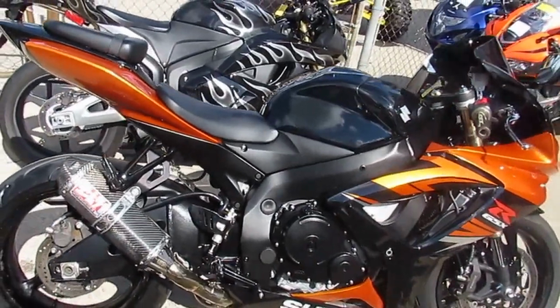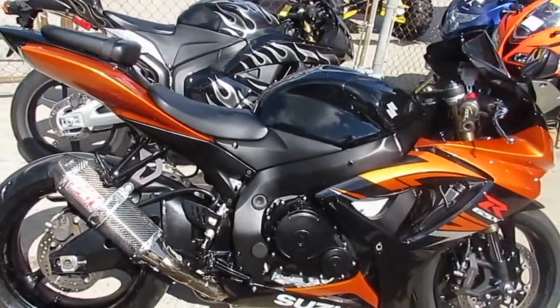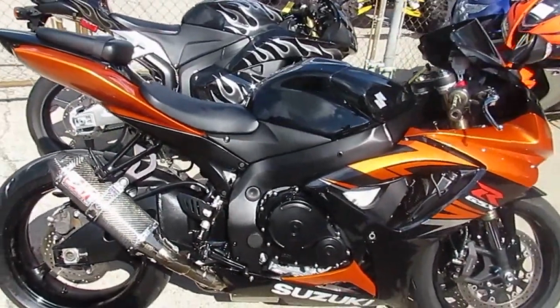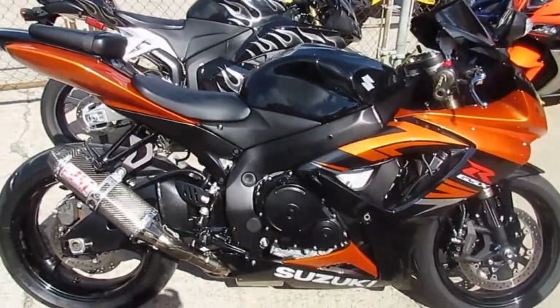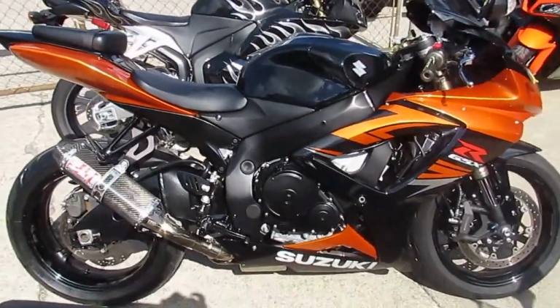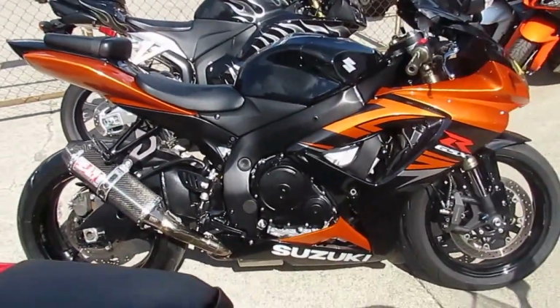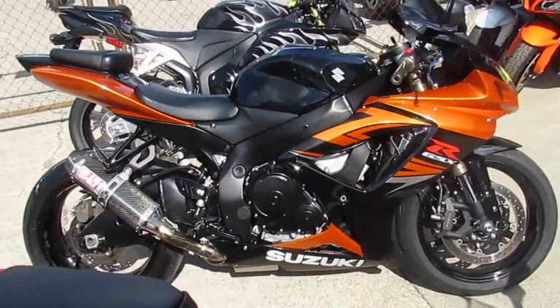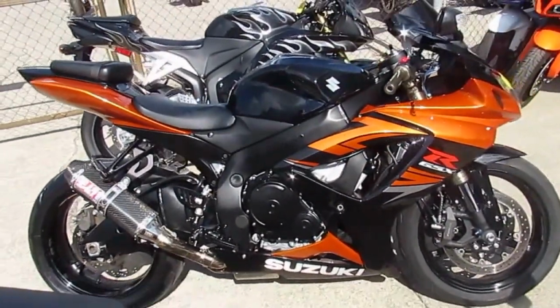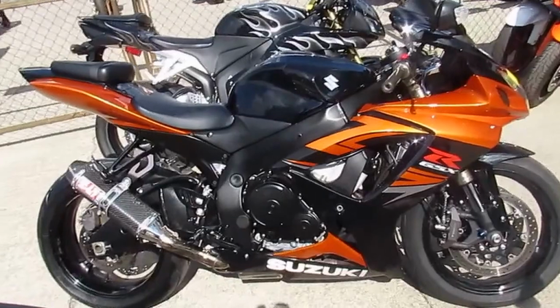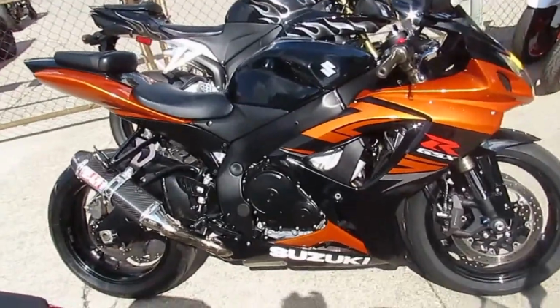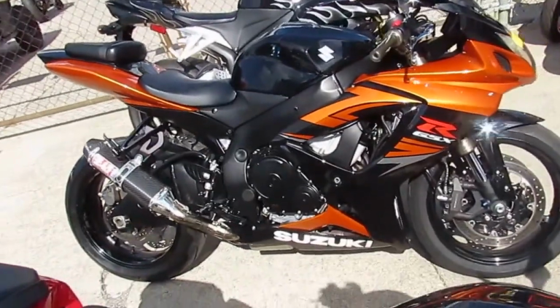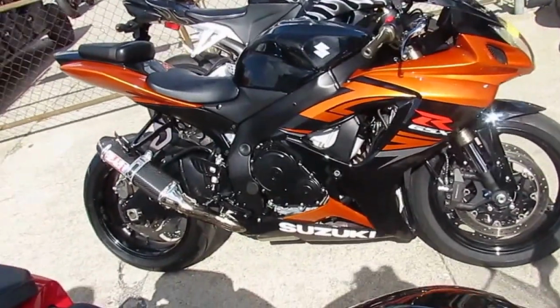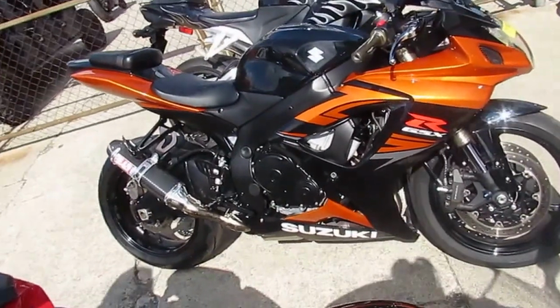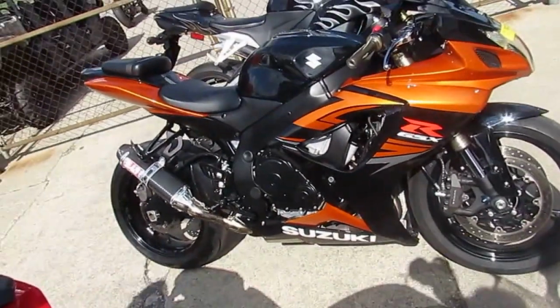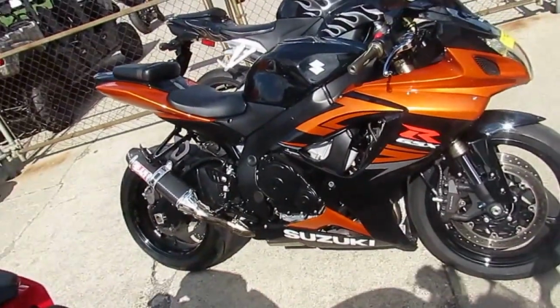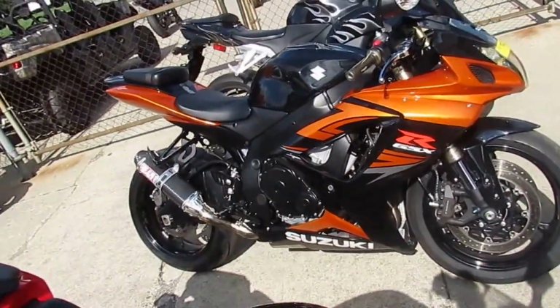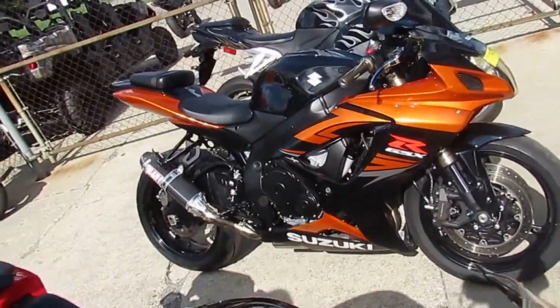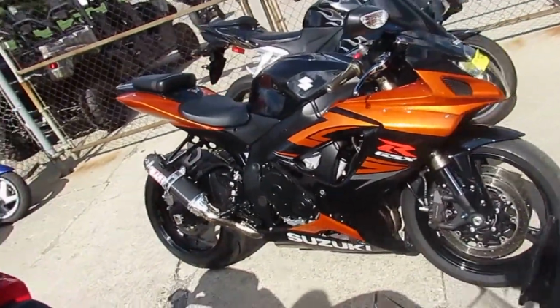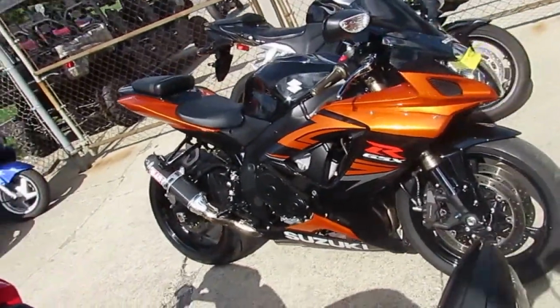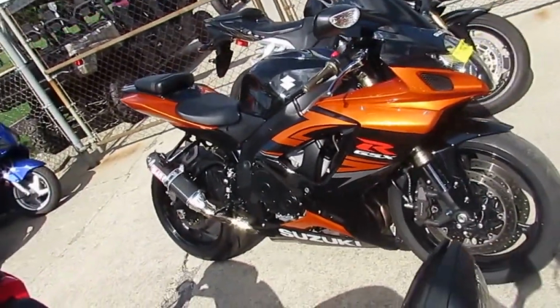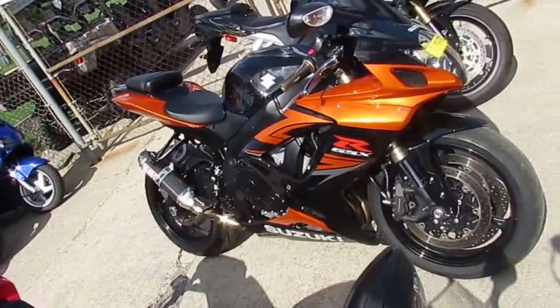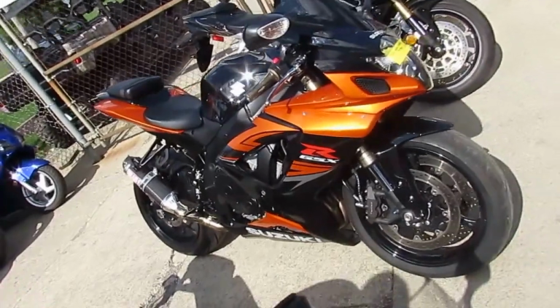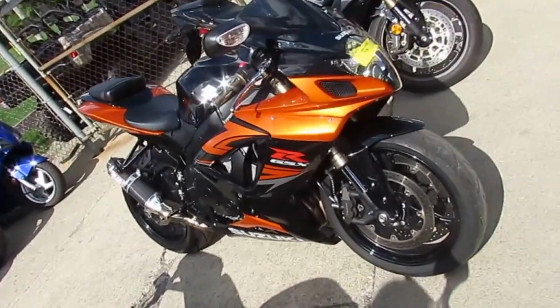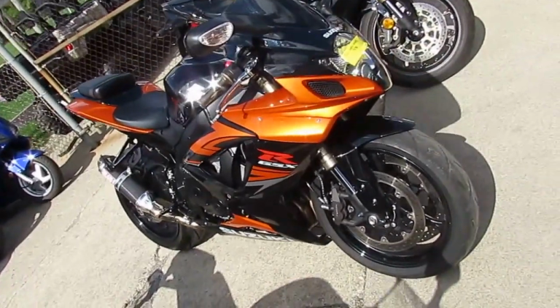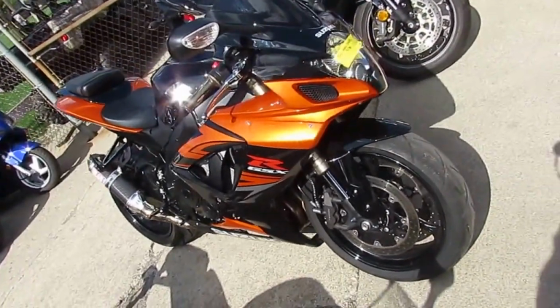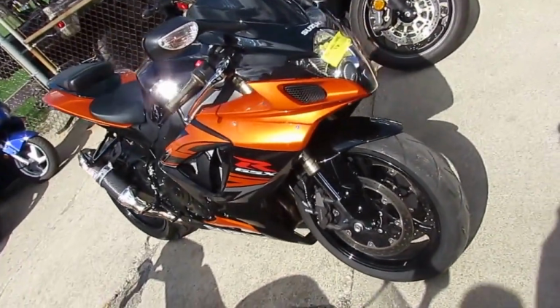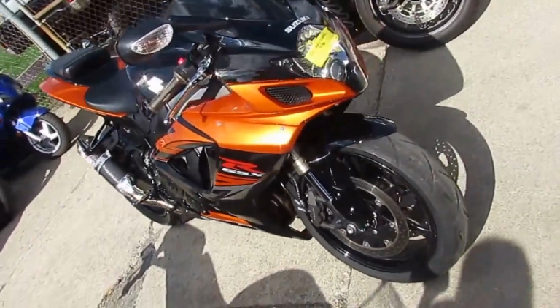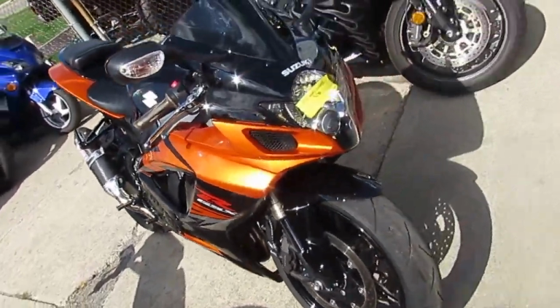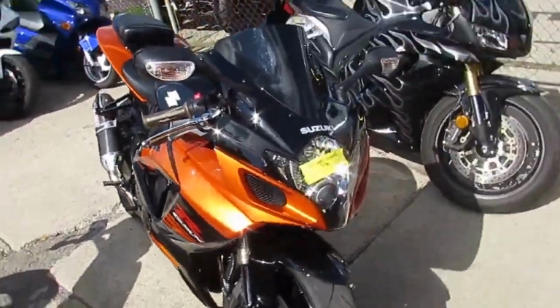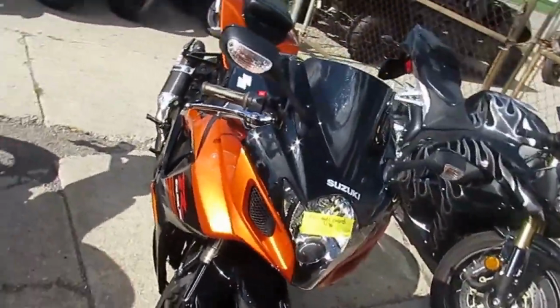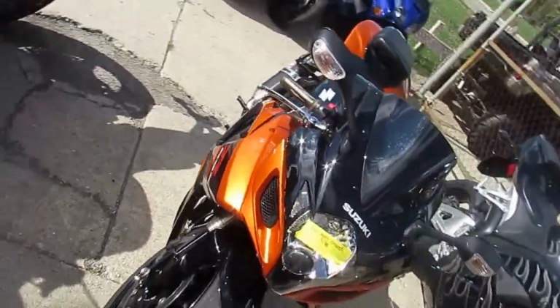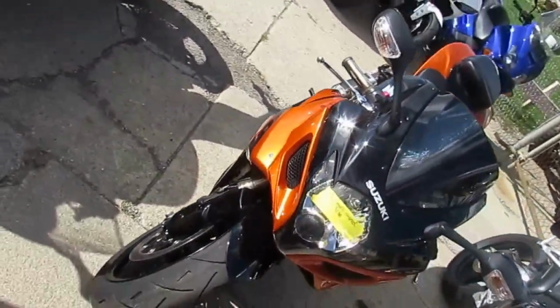Hey guys, it's Andrew at Approval Powersports. The sun's shining, it's a beautiful day in October to be out riding, and I got the bike here for you. It's a 2007 Suzuki Gixxer 600, and they're for sale for only $59.99.